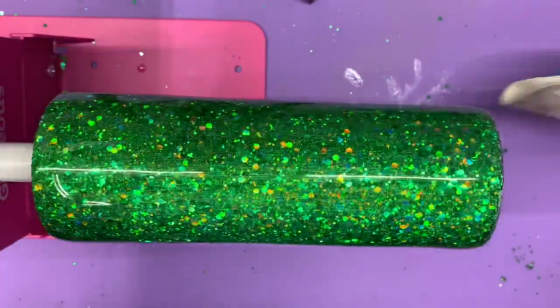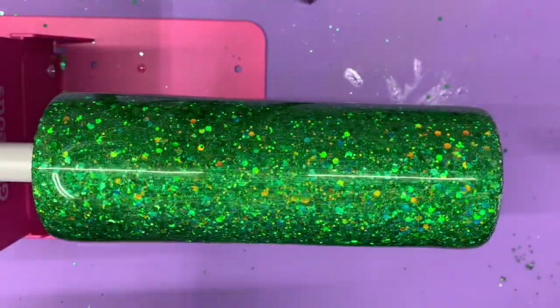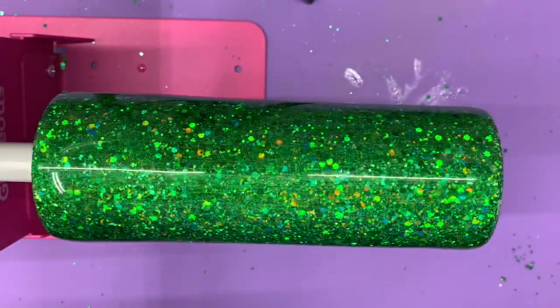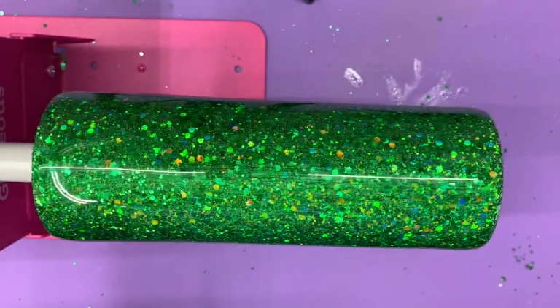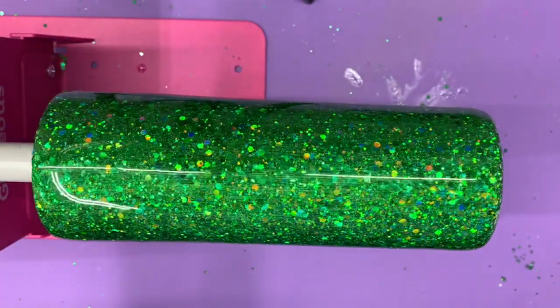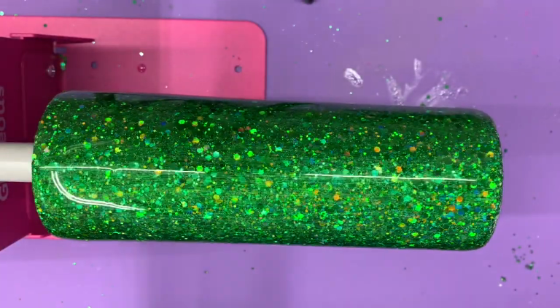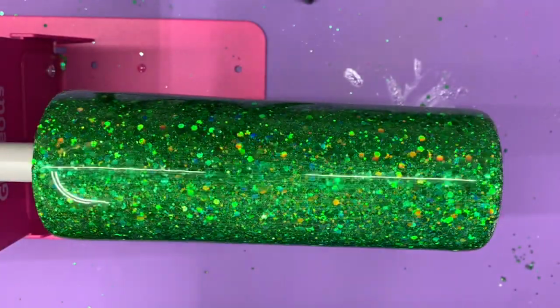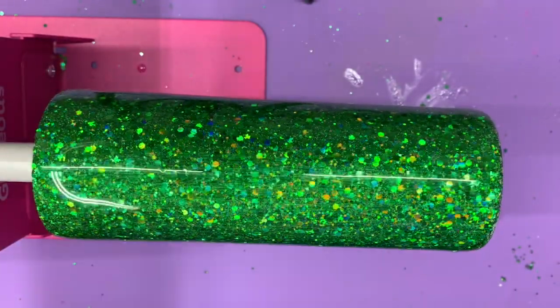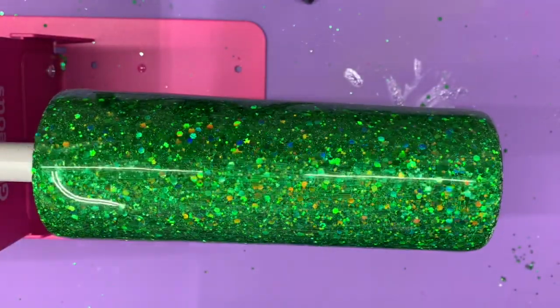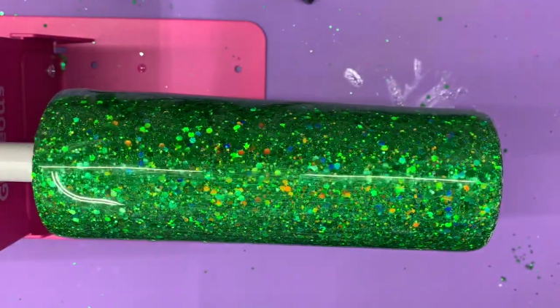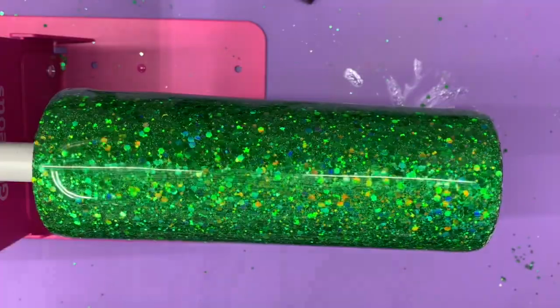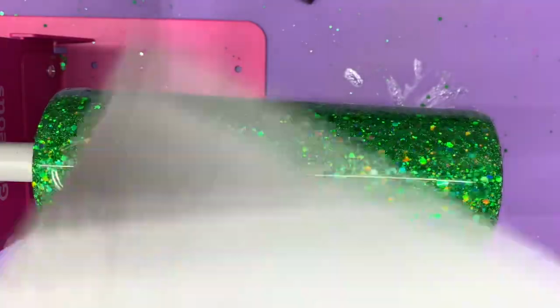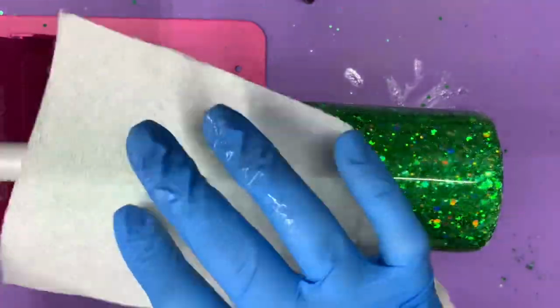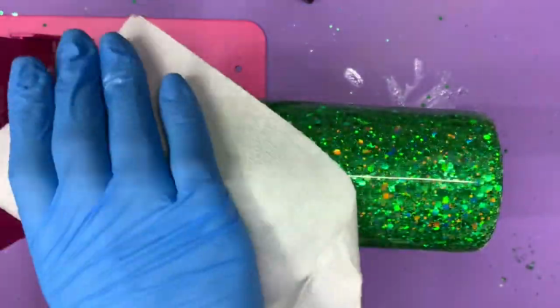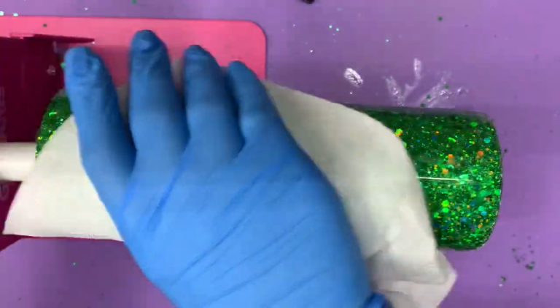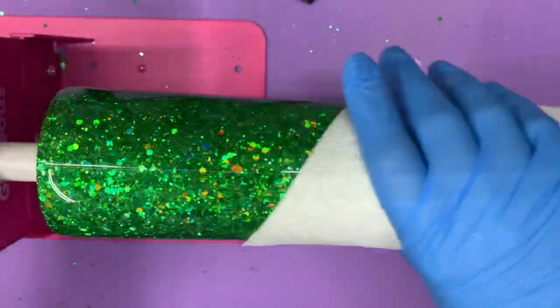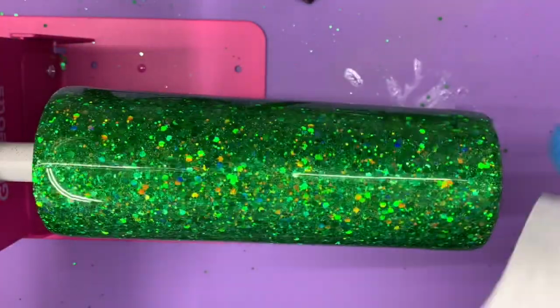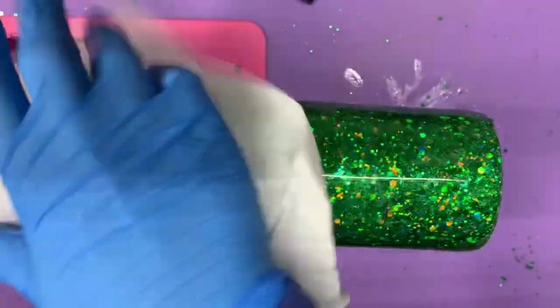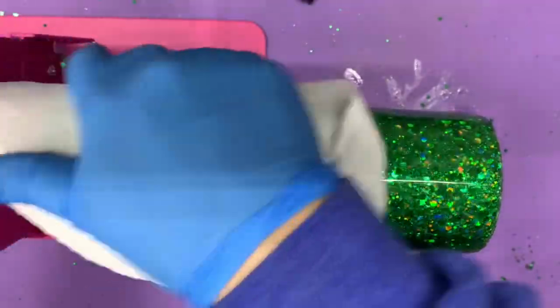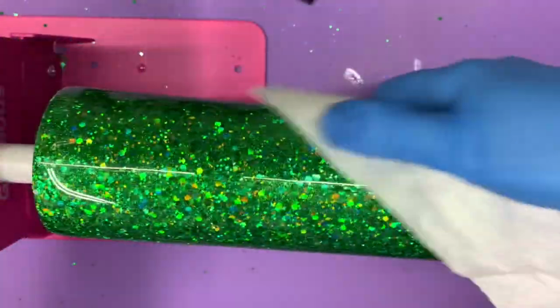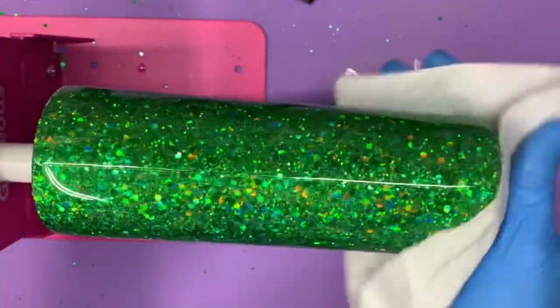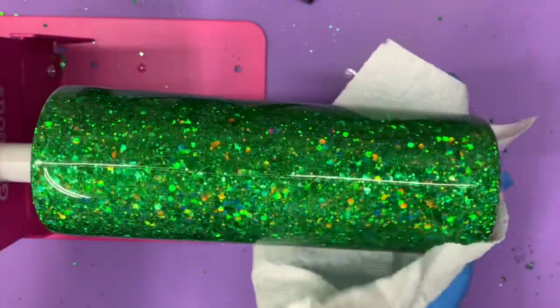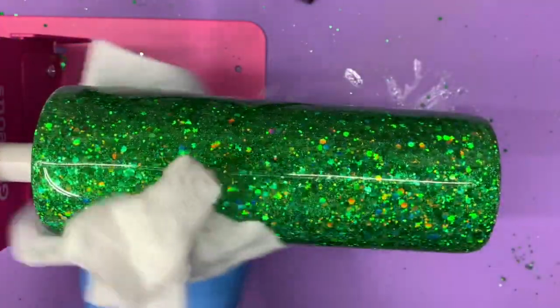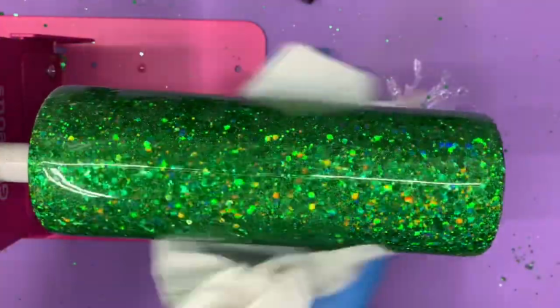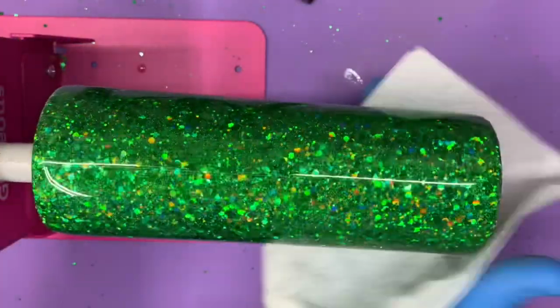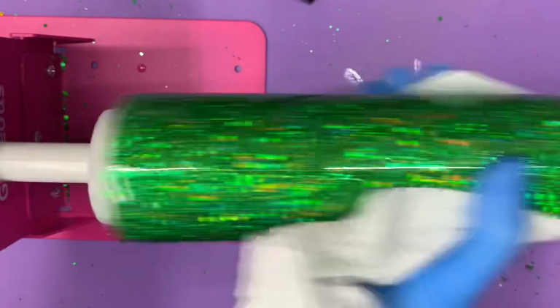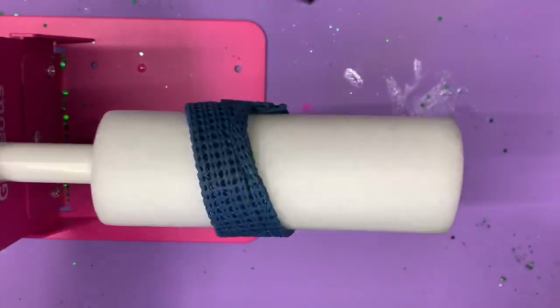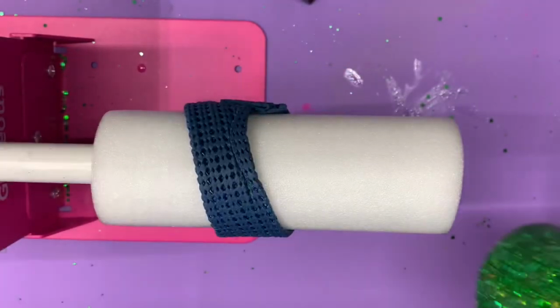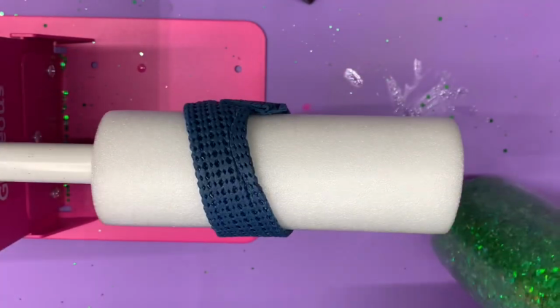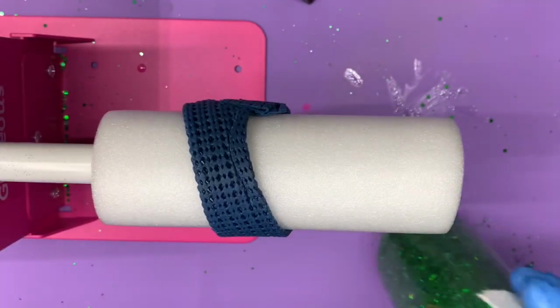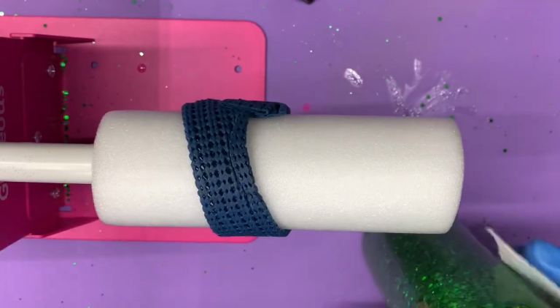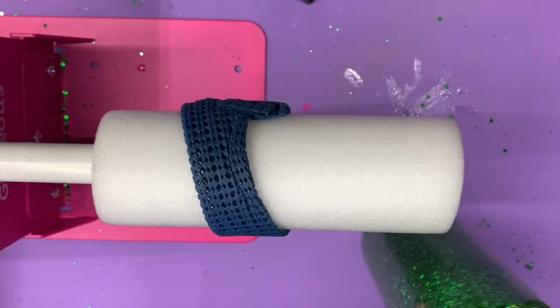I'm glad it turned out so smooth because now I don't have to do that extra layer. Plus sanding this will allow the vinyl to grip a little bit better. I'll take it inside and wash it.